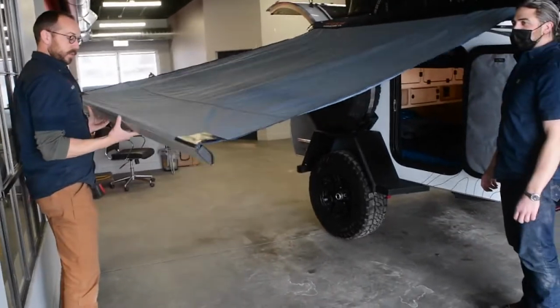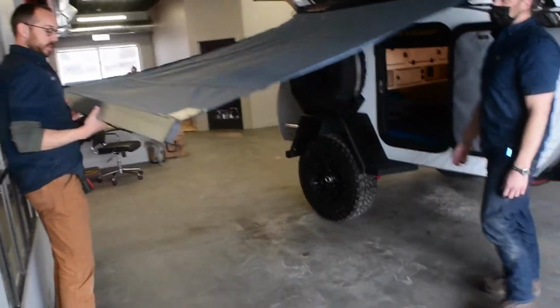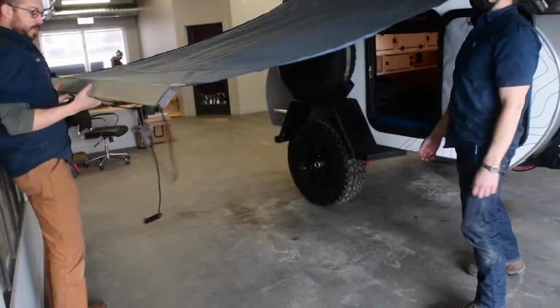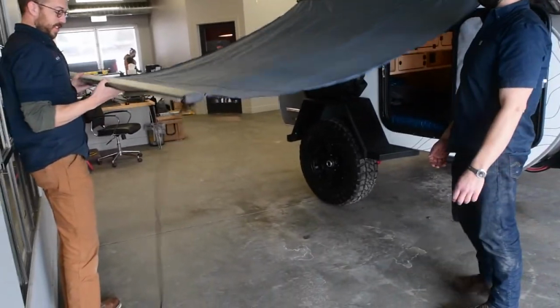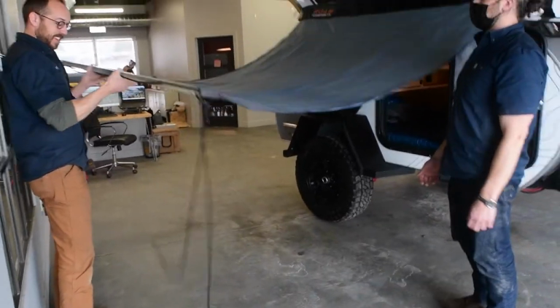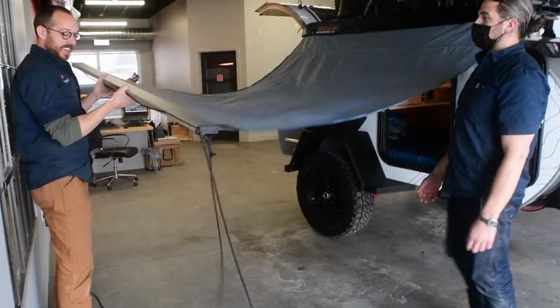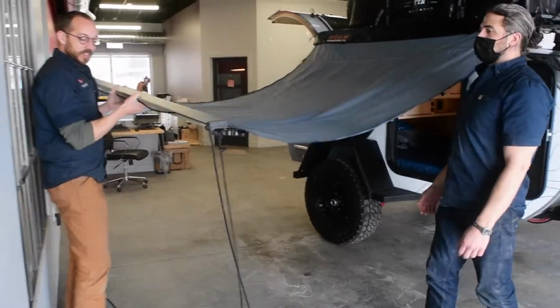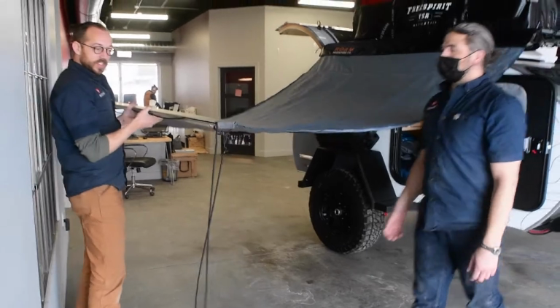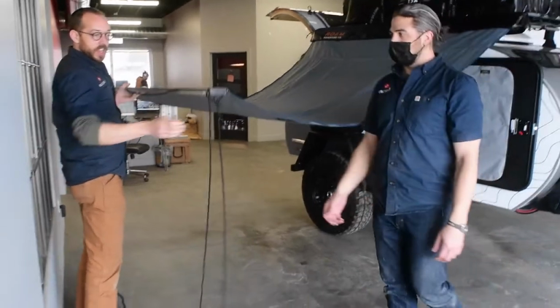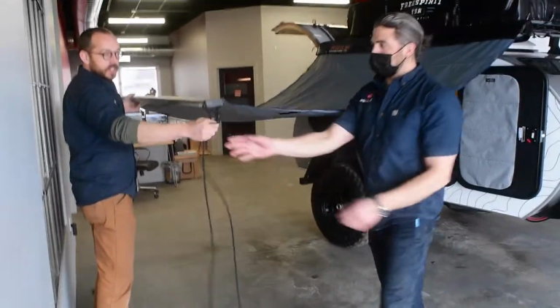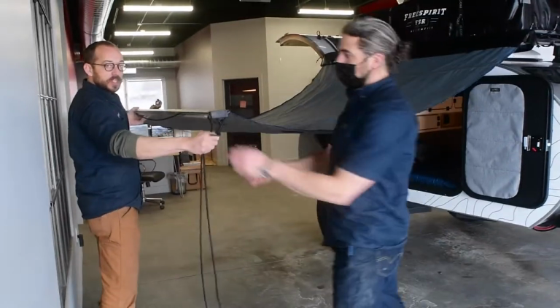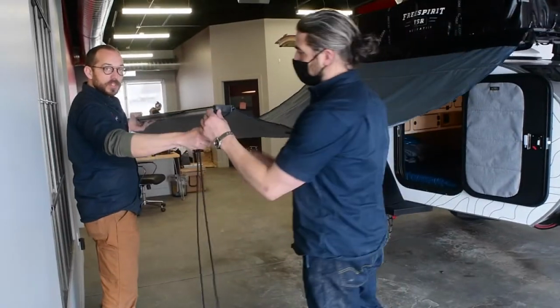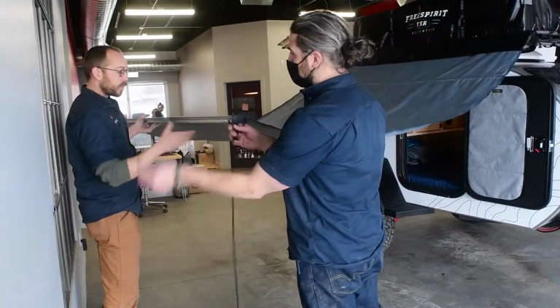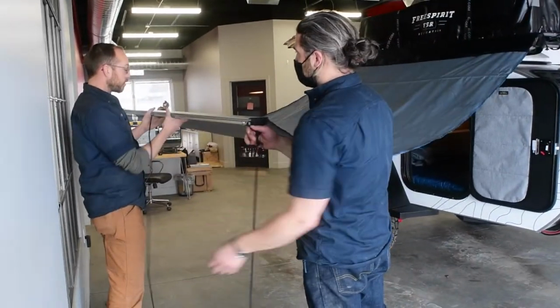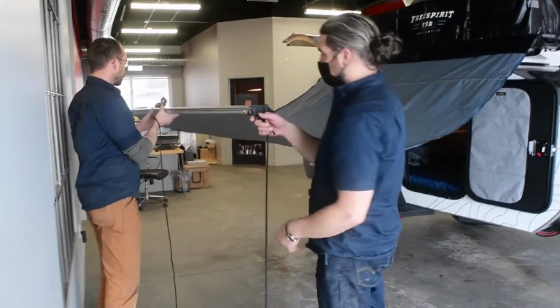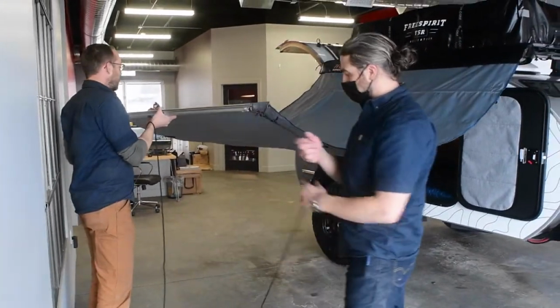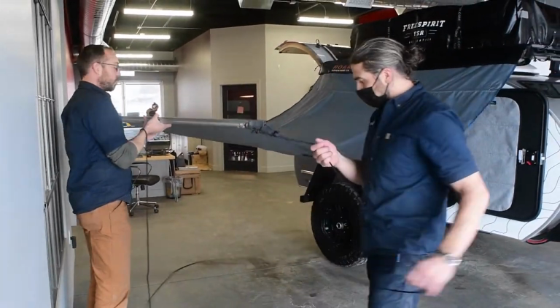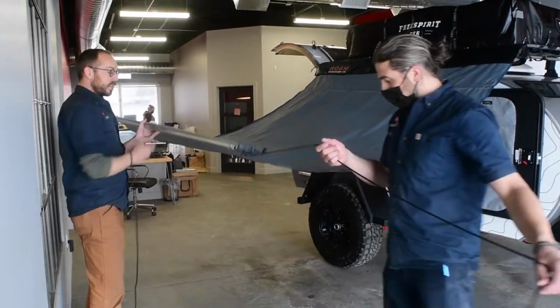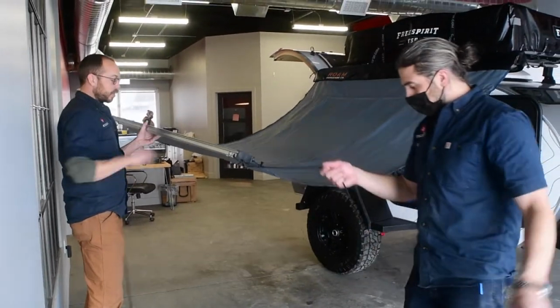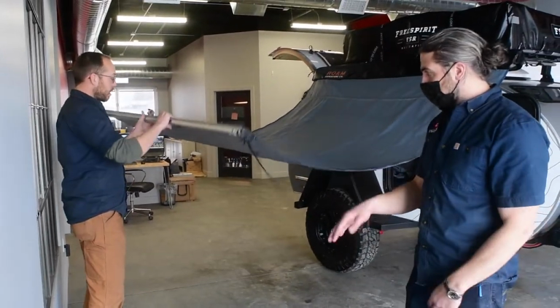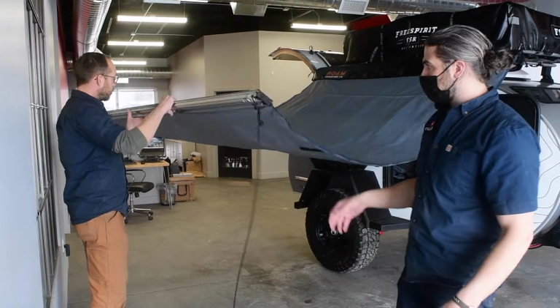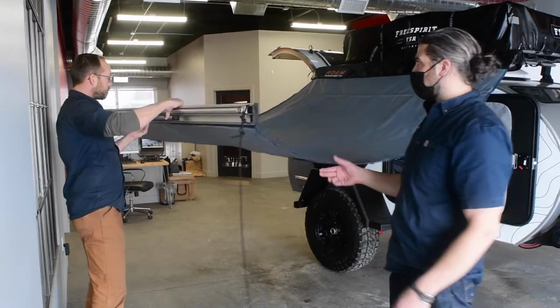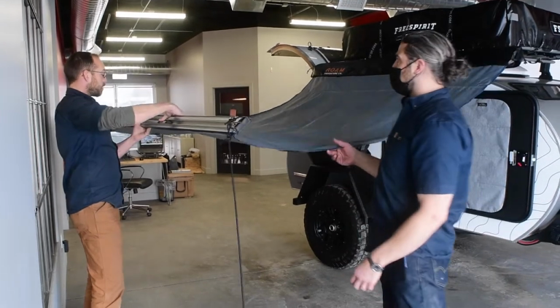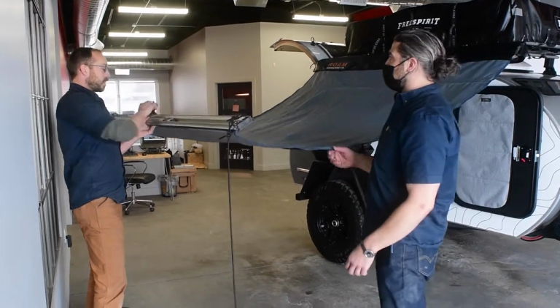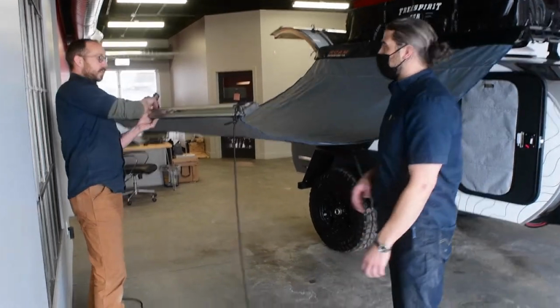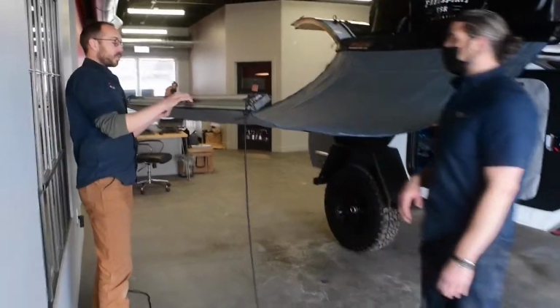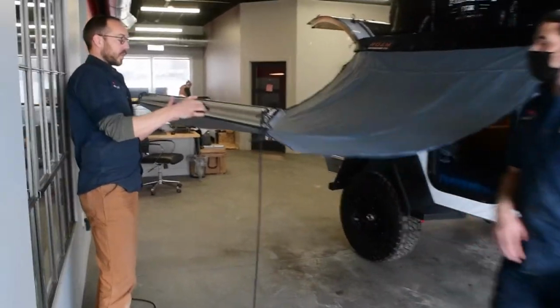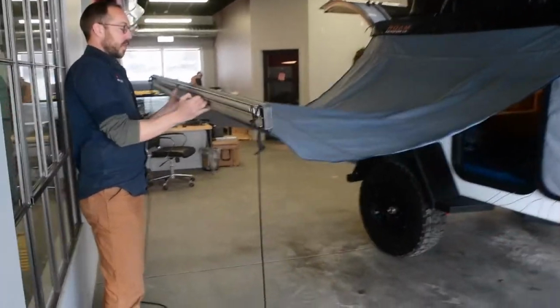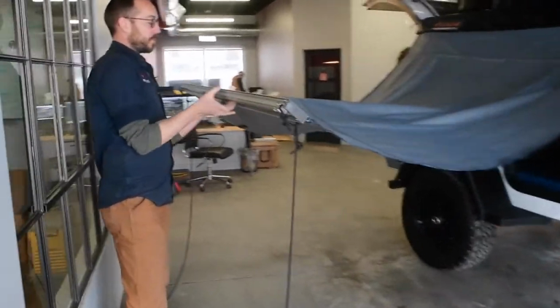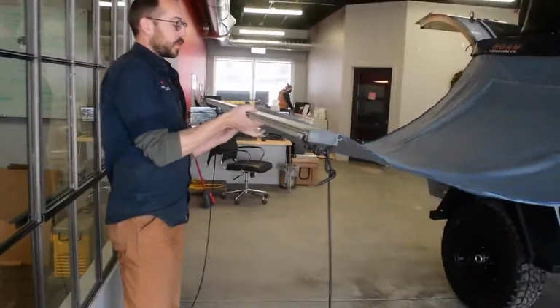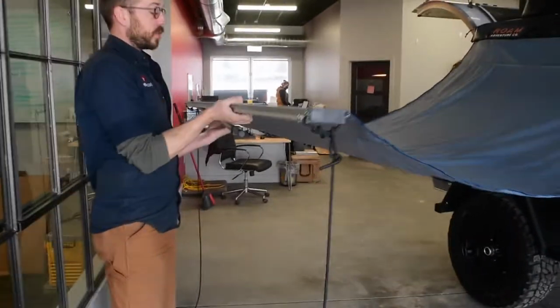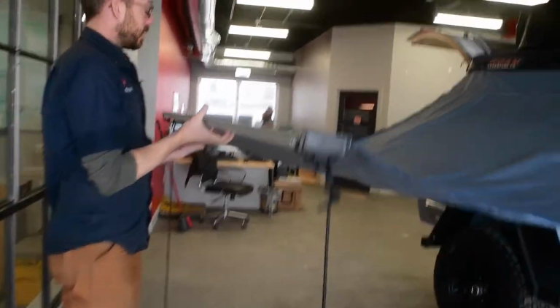Getting close to the wall here, you can see the guy lines are actually built into the Rome version of this, and within this aluminum housing you have both of the poles that come down to support the ends.